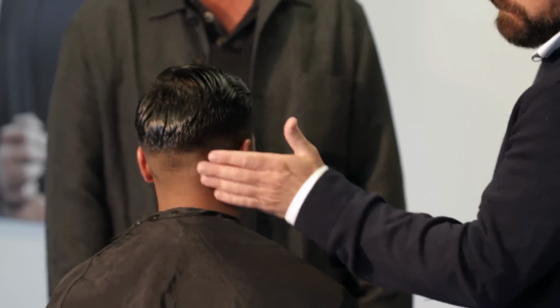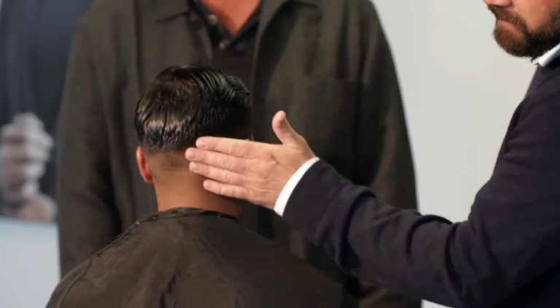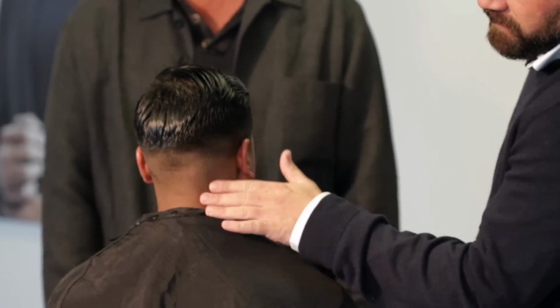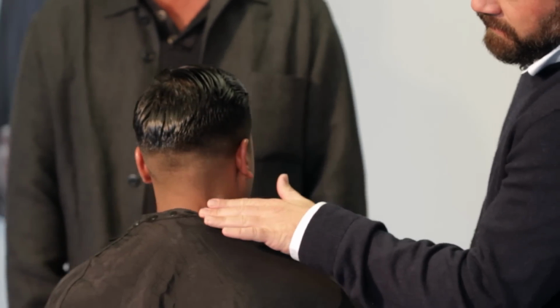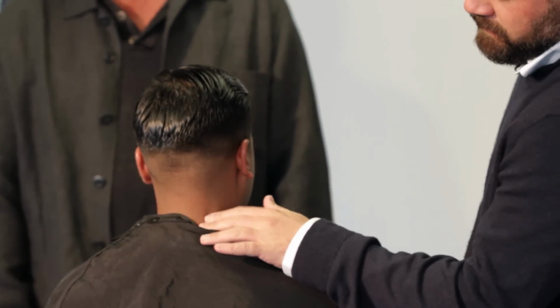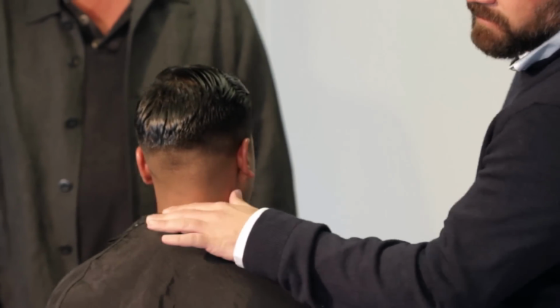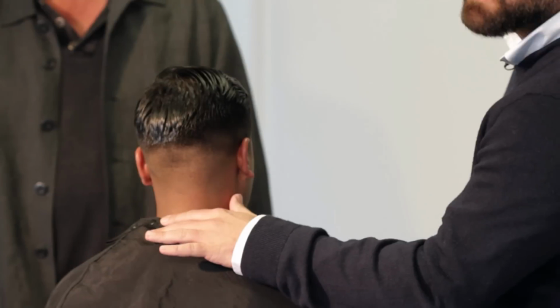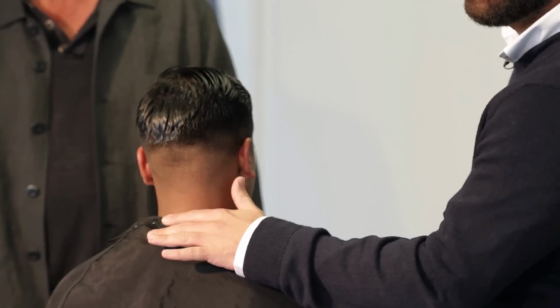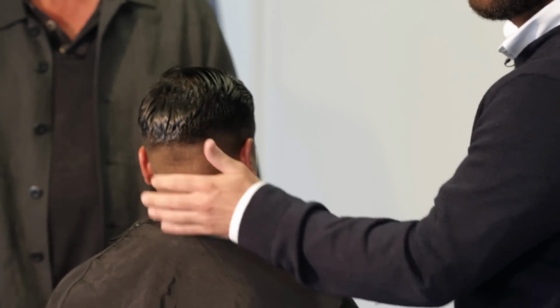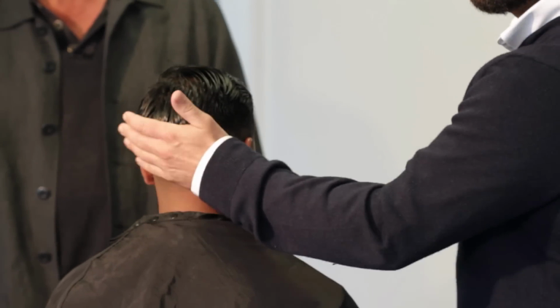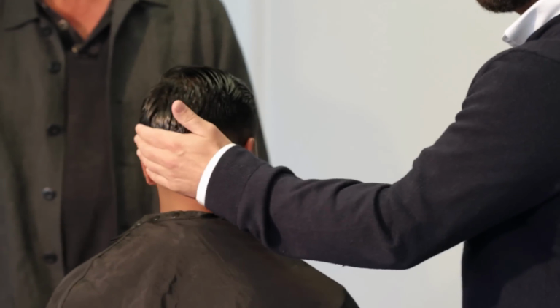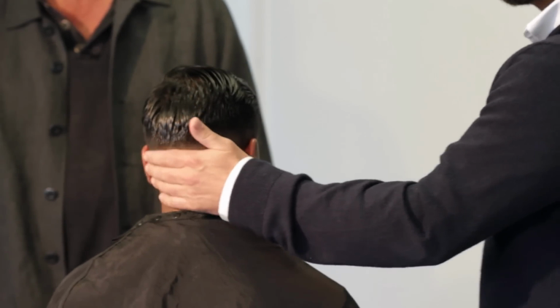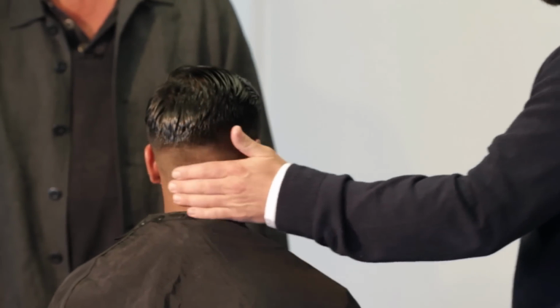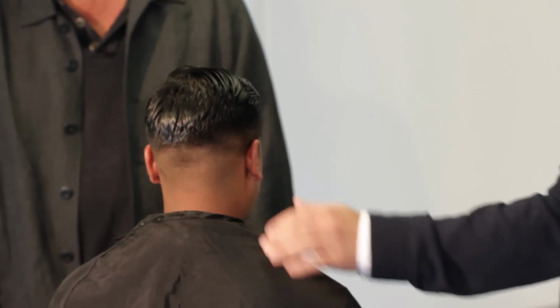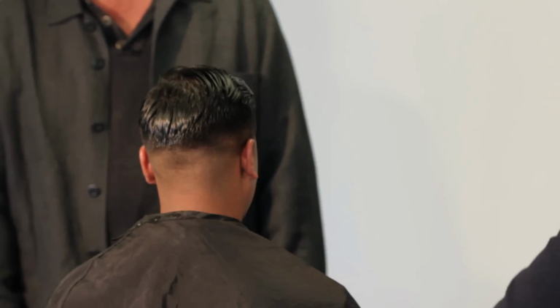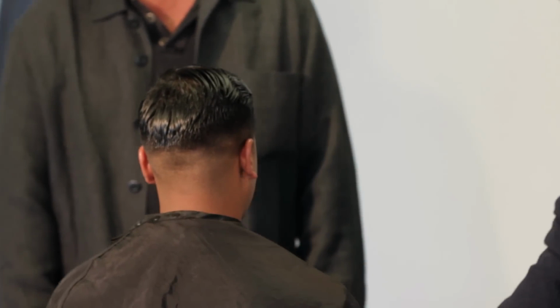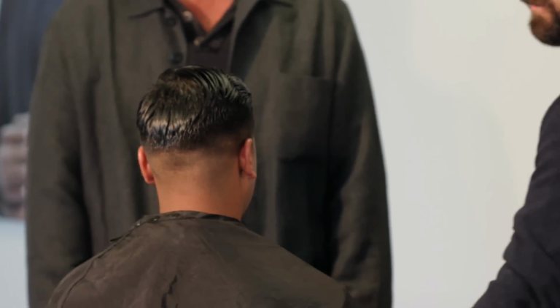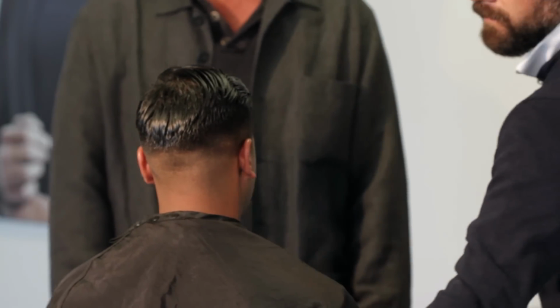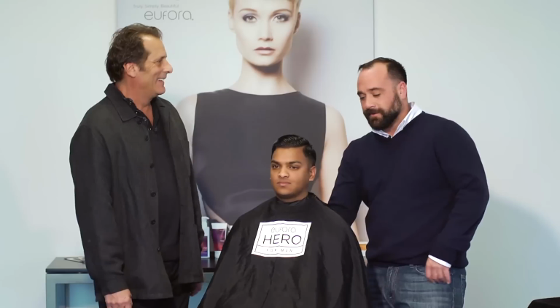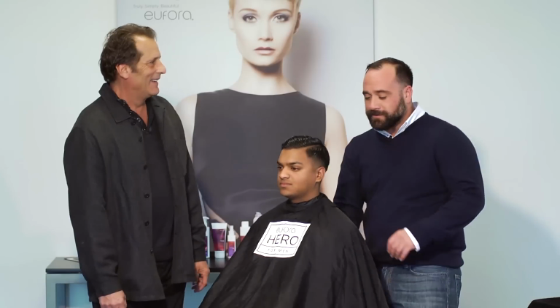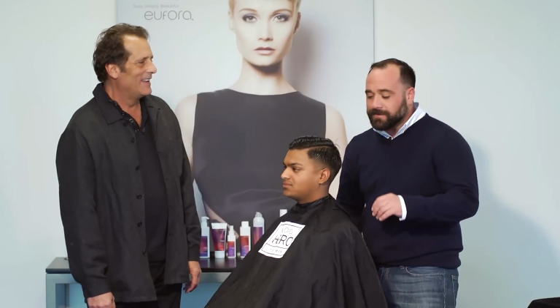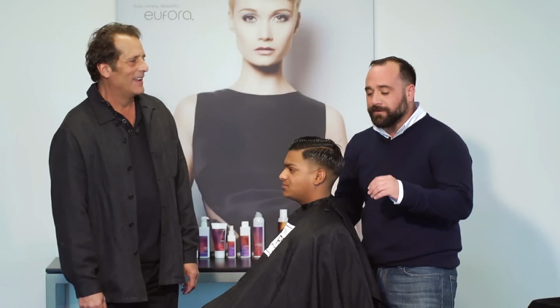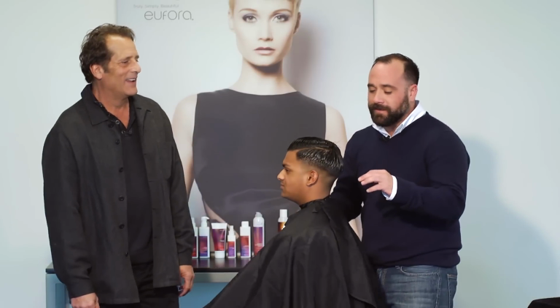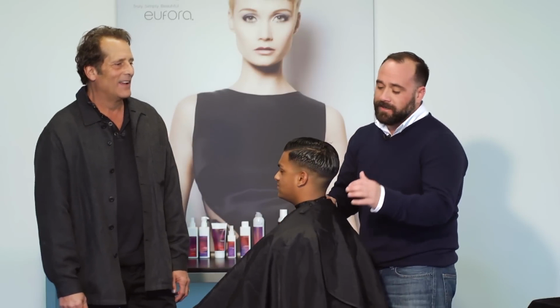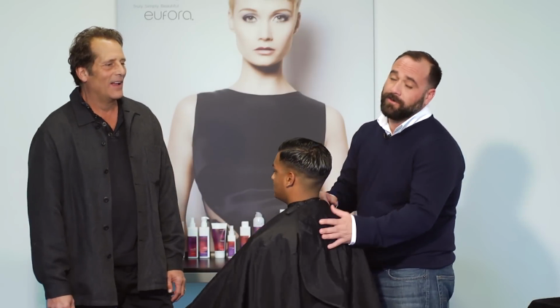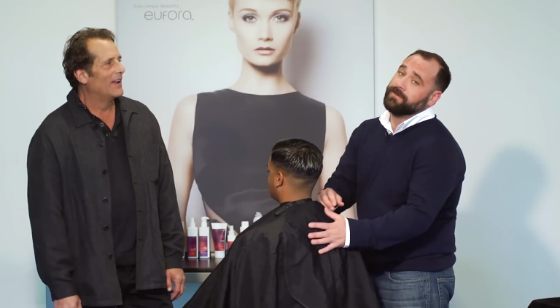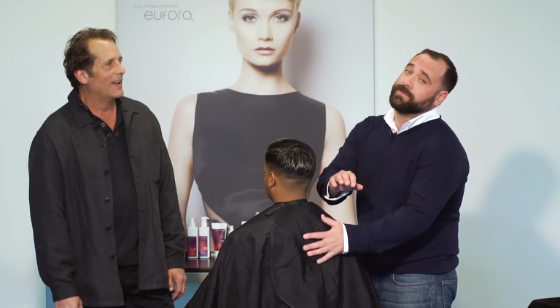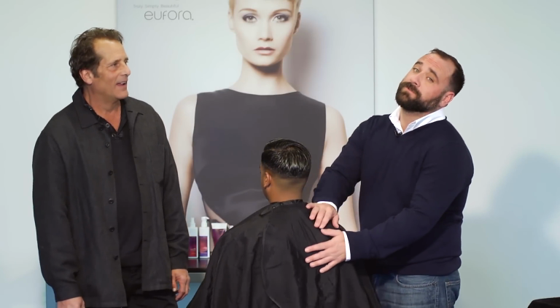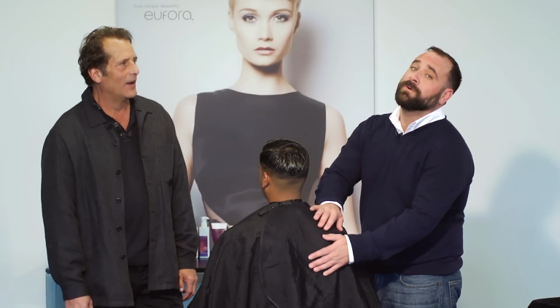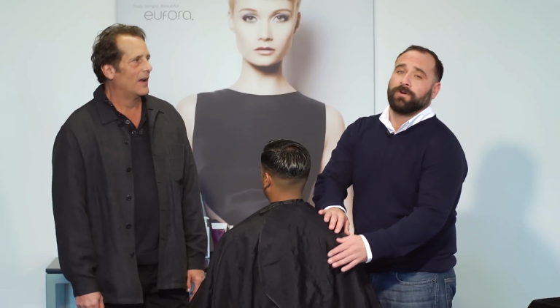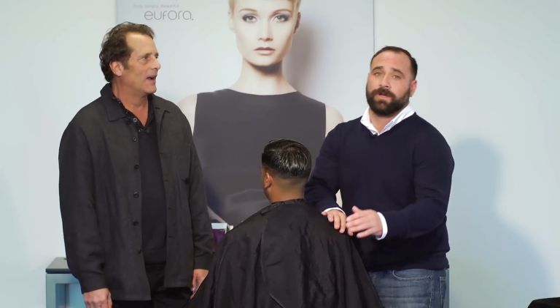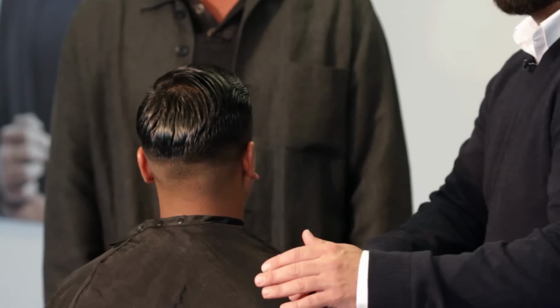Leaving seamless lines, a lot of skin, real tight, real dapper, real perfect. To achieve this clean fade, I start in with a zero on my clipper.